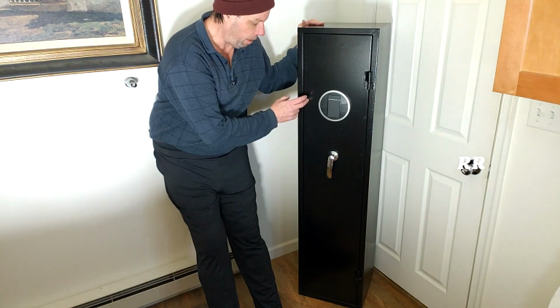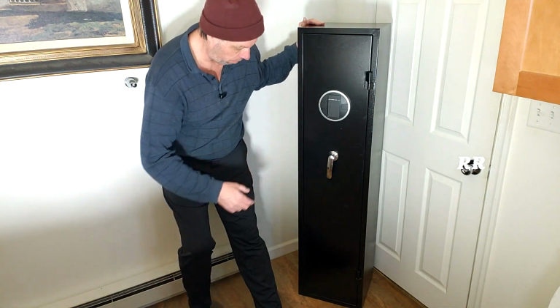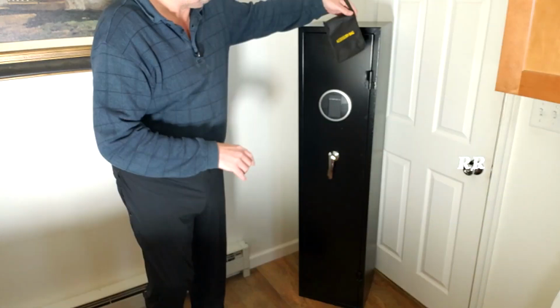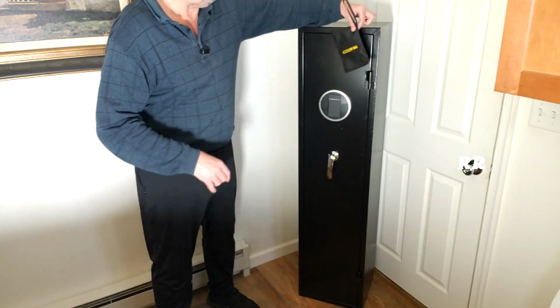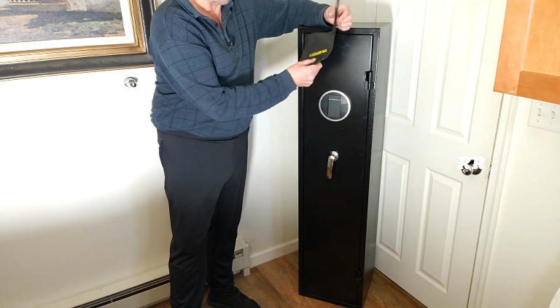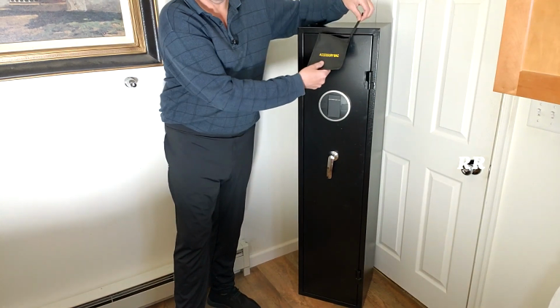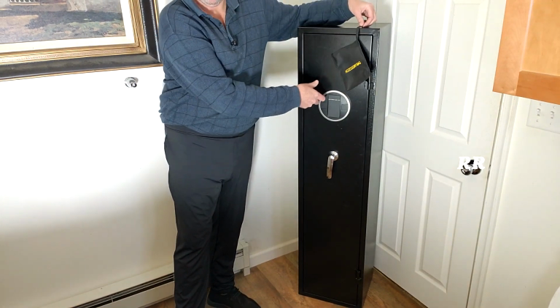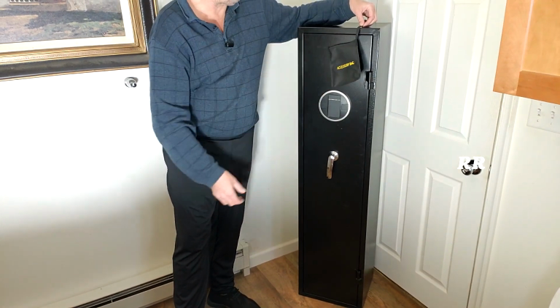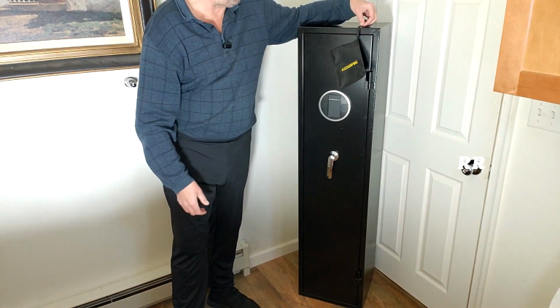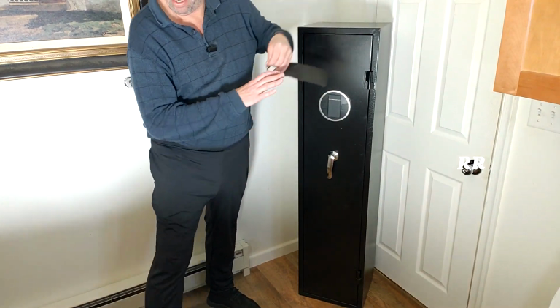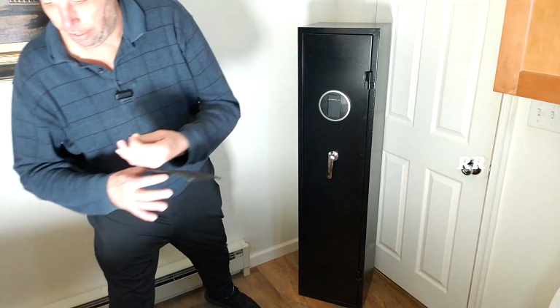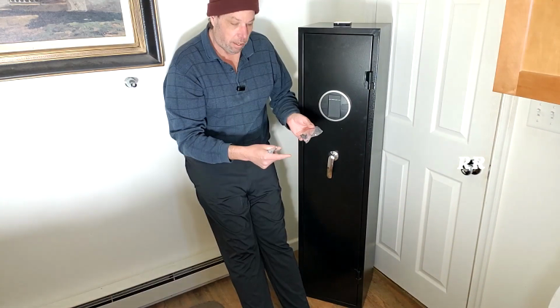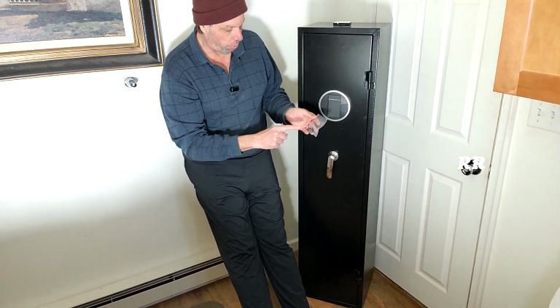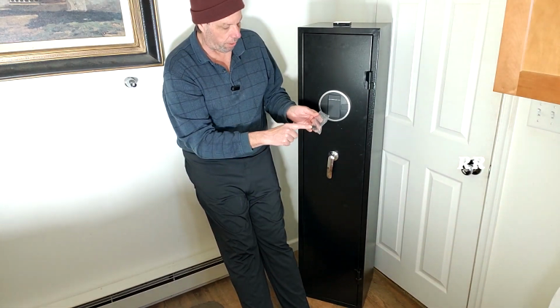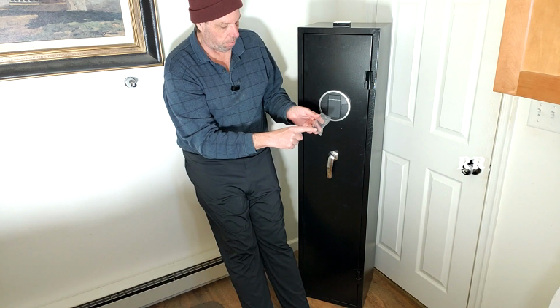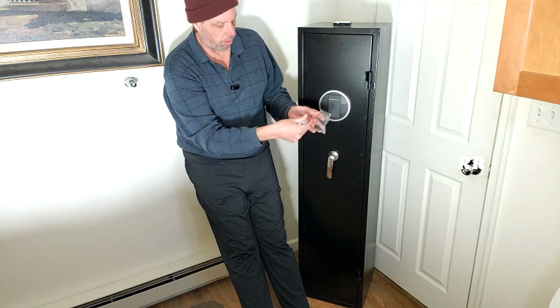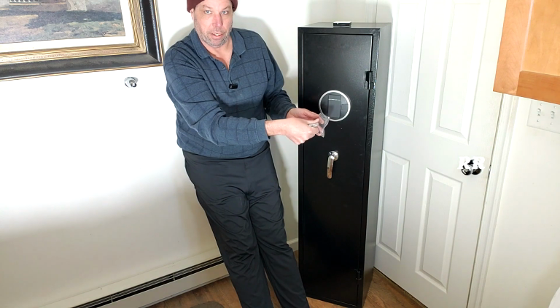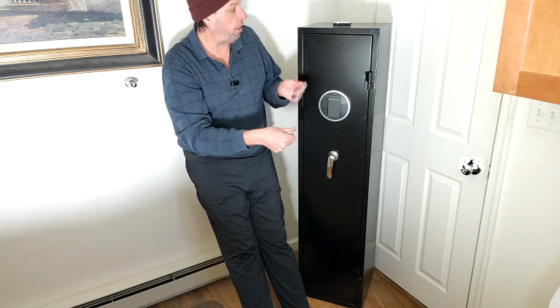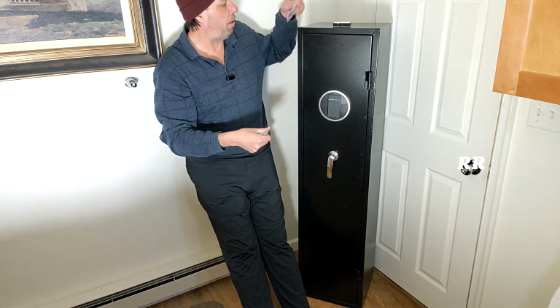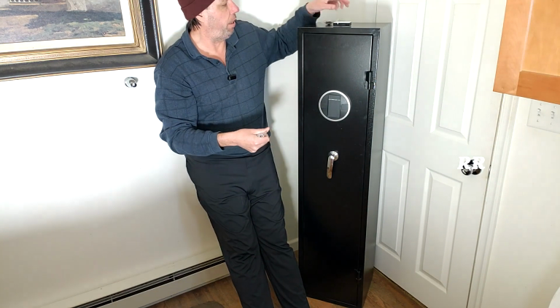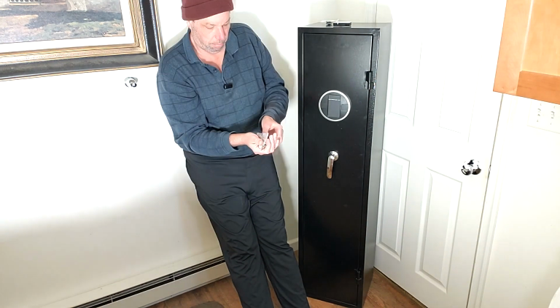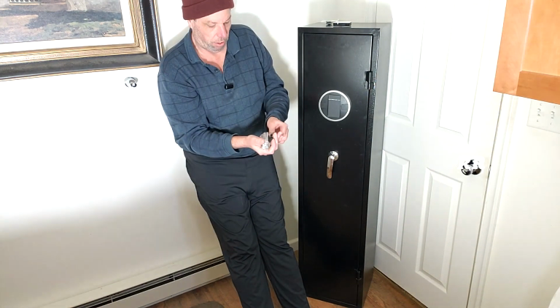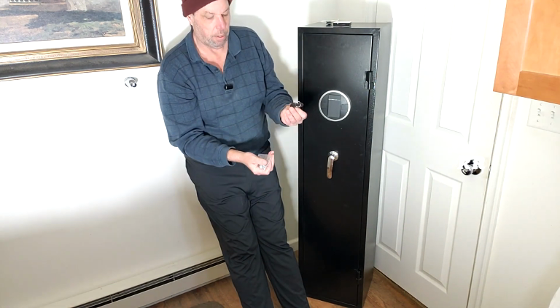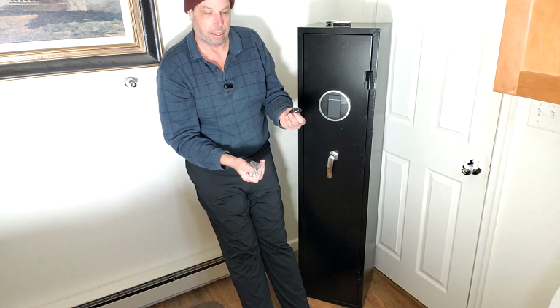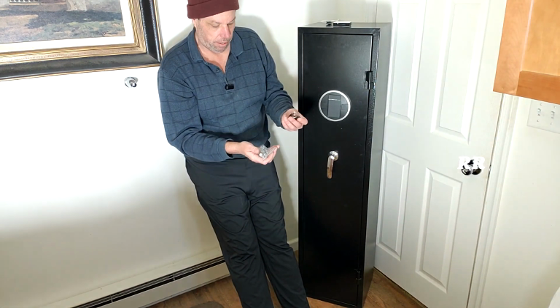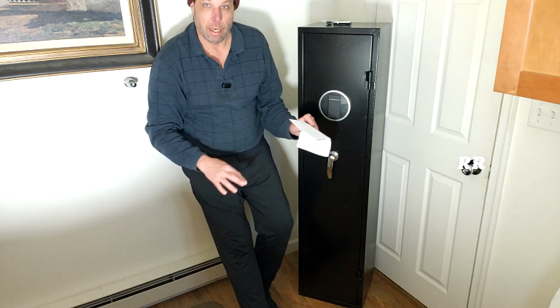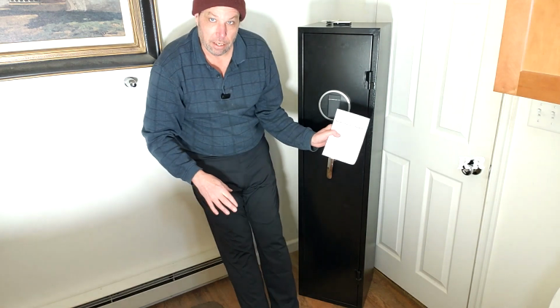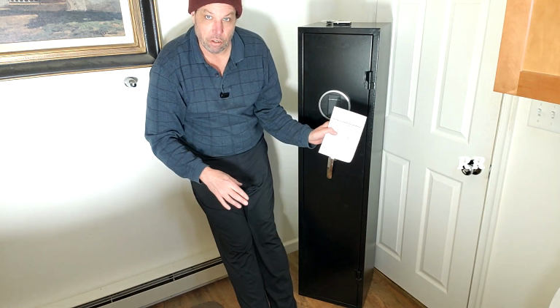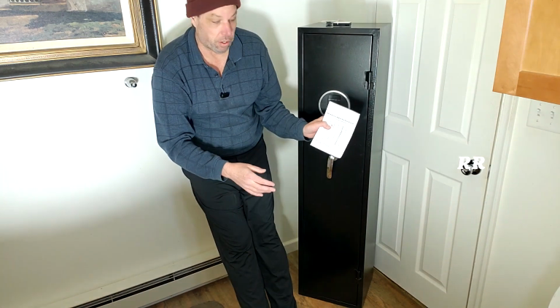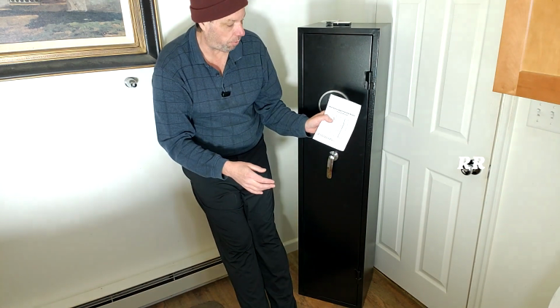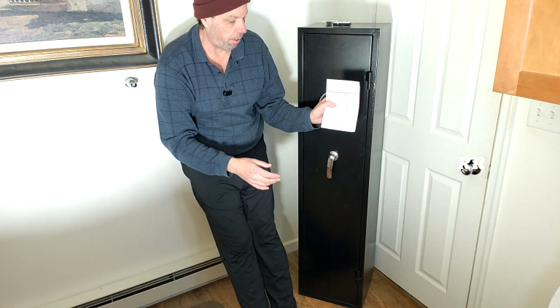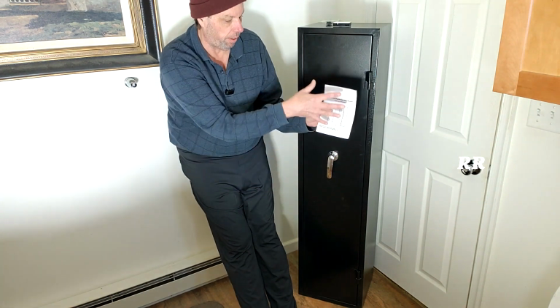It's made out of metal. When you get this, there's going to be an accessory bag hanging over the latch. Inside of the accessory bag, you're going to get some little clips that you can stick into the shelves when you get them in place where you want them. You get the keys, and you get a set of instructions that are pretty easy to read.